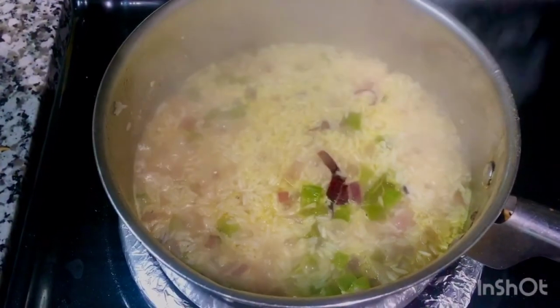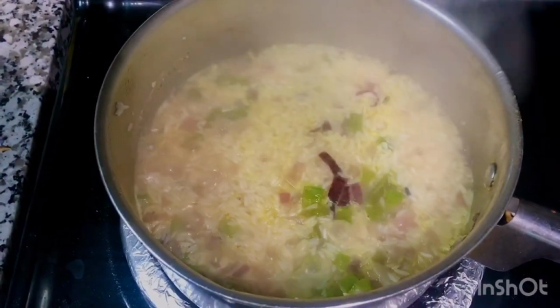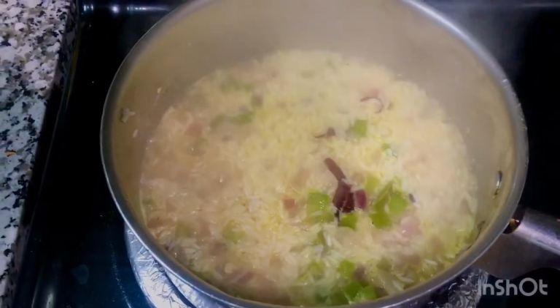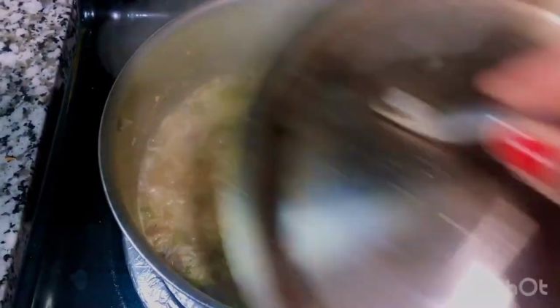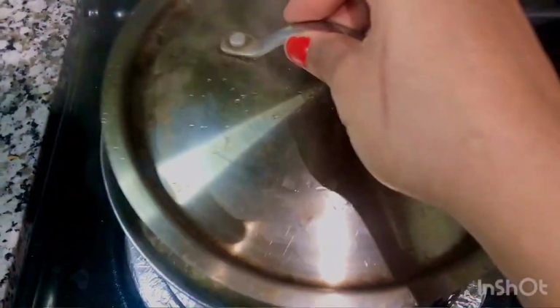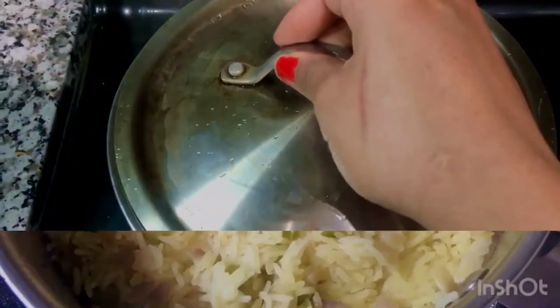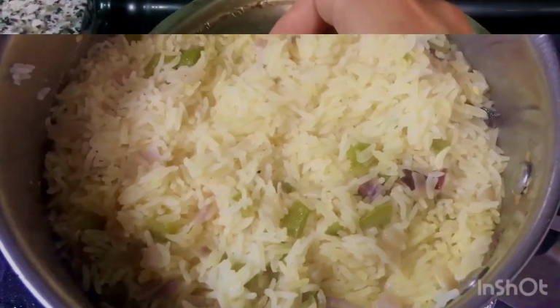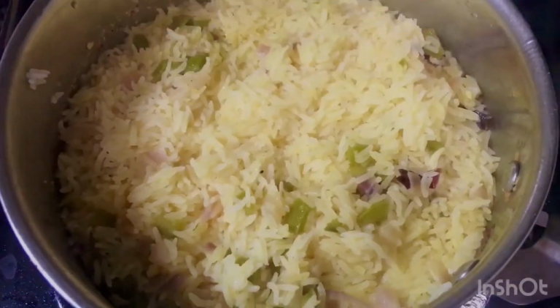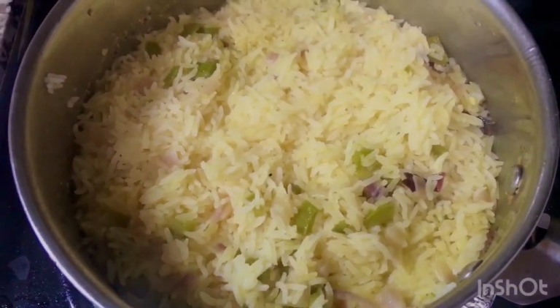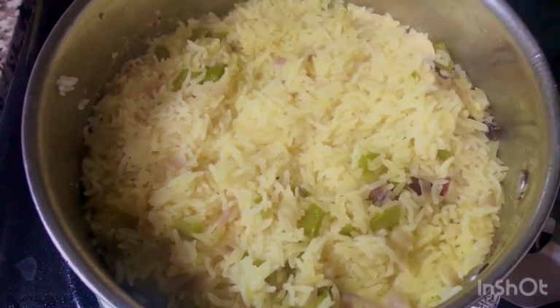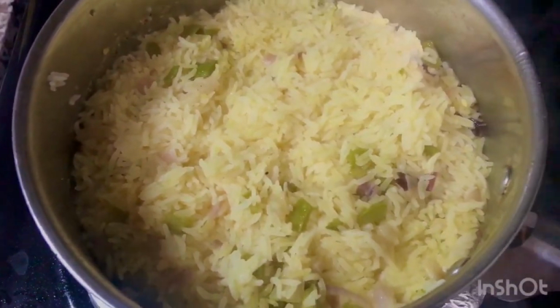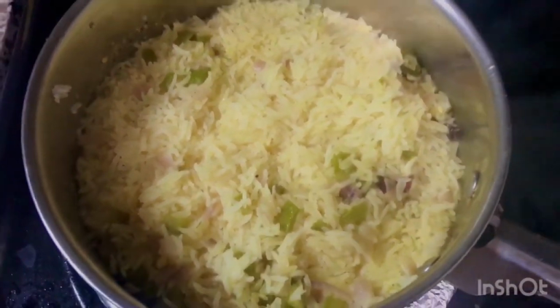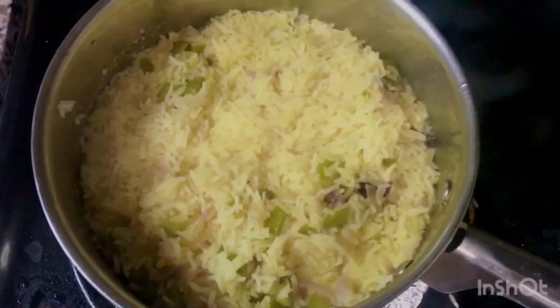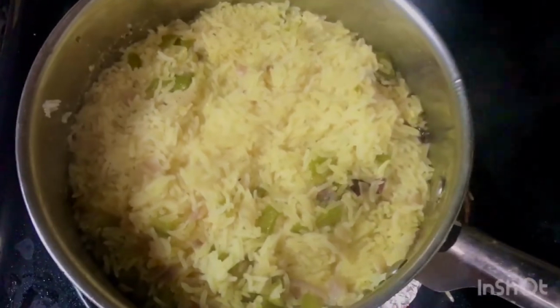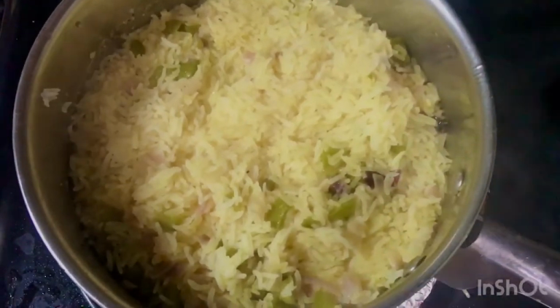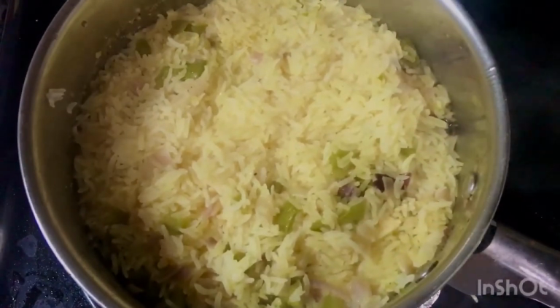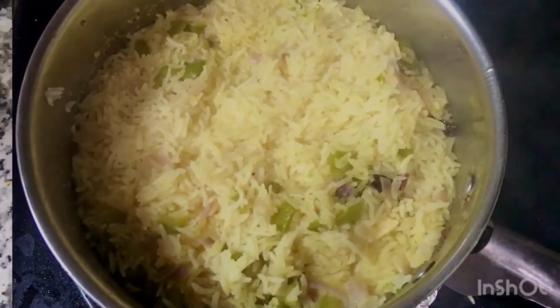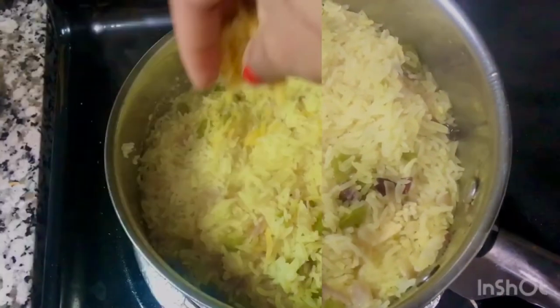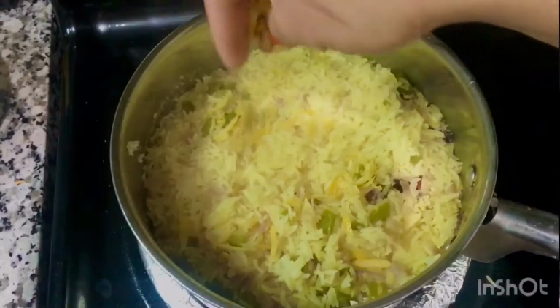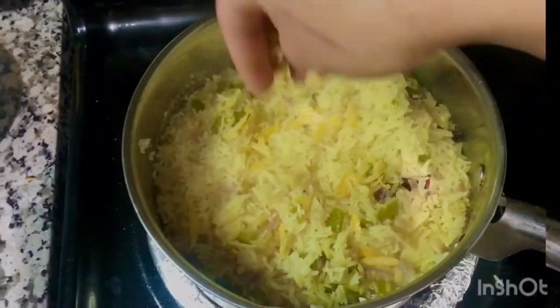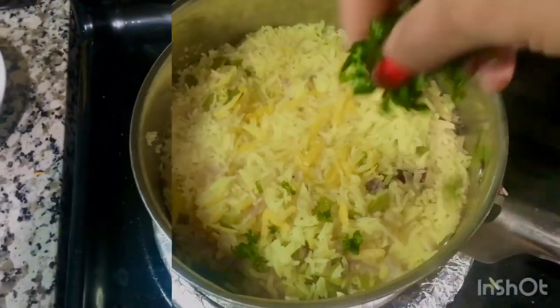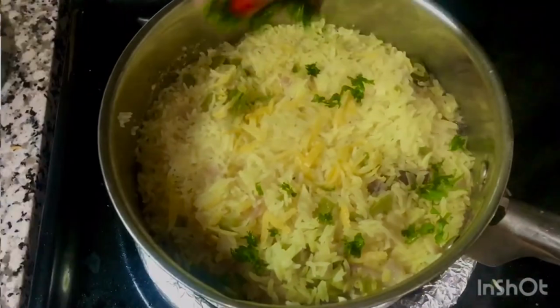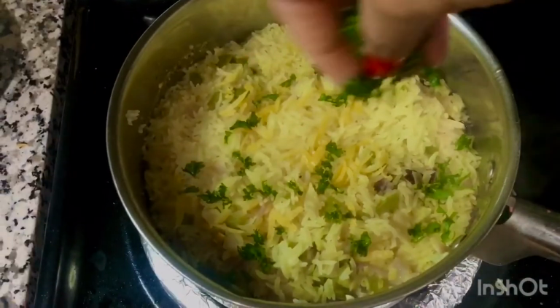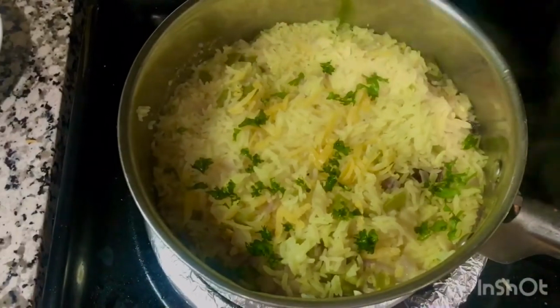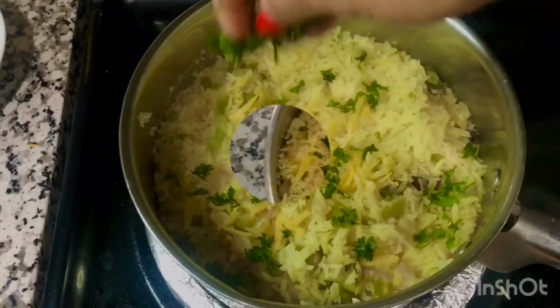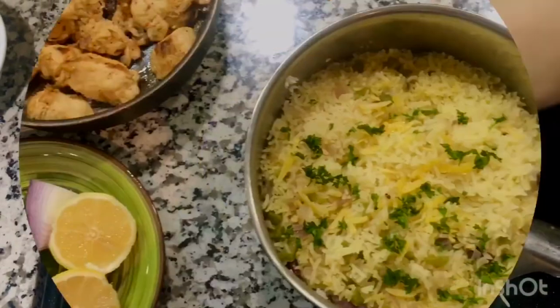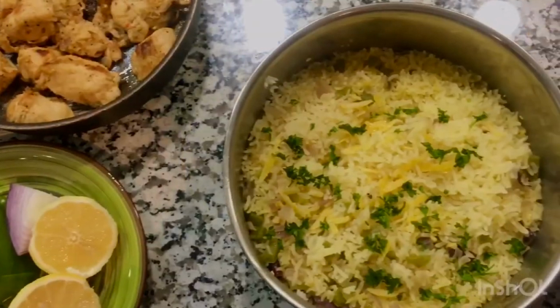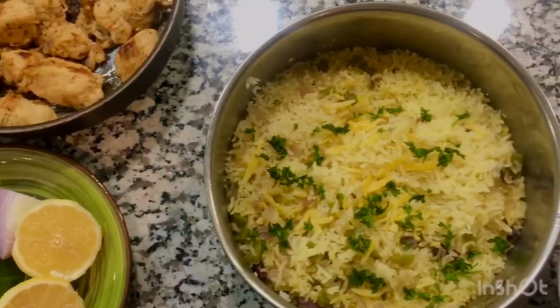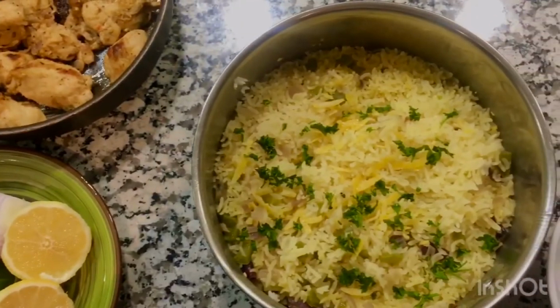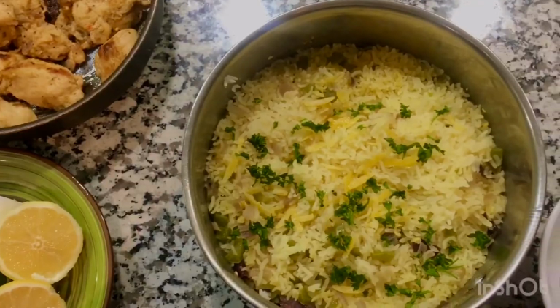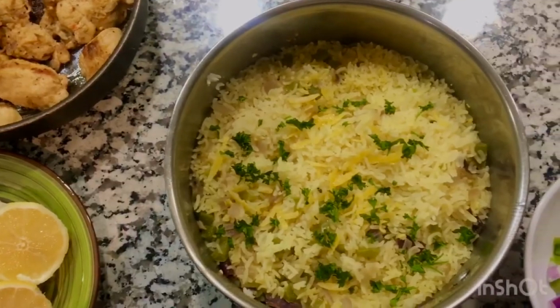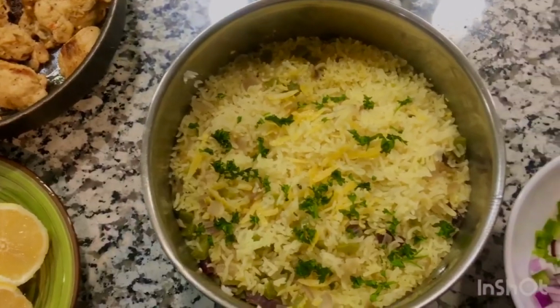After a while, go back to check on the rice. Once there's no water left and it's soft, top it with some lemon zest and parsley, and it's ready to serve.